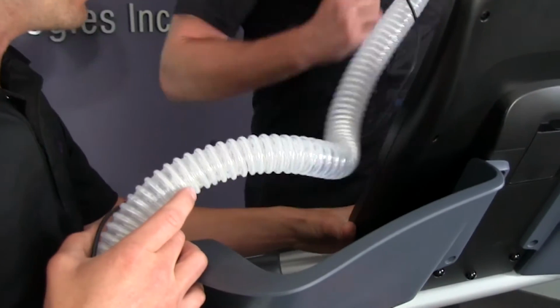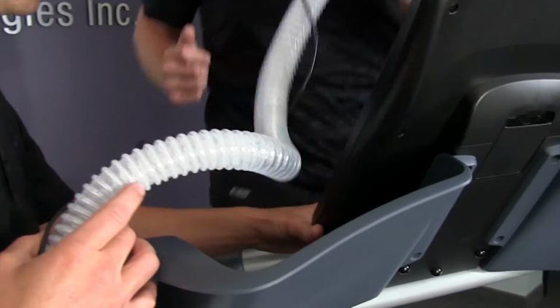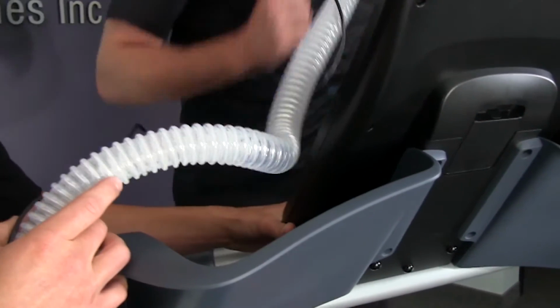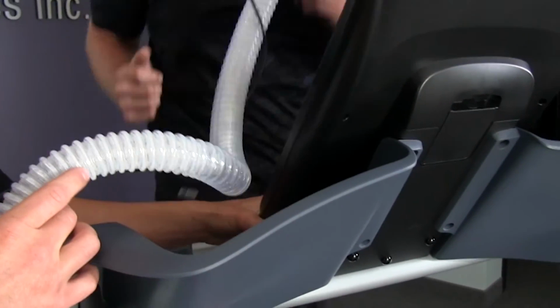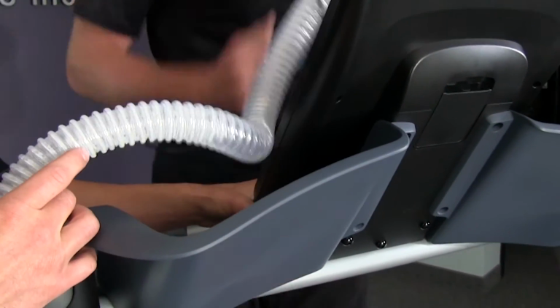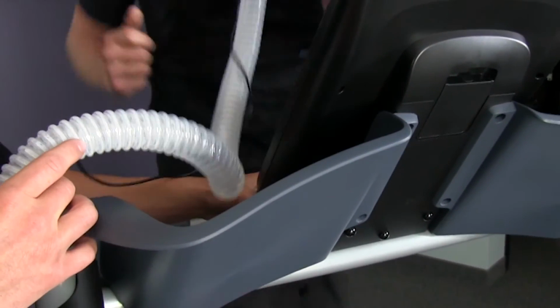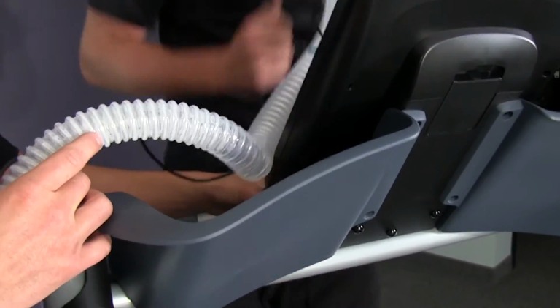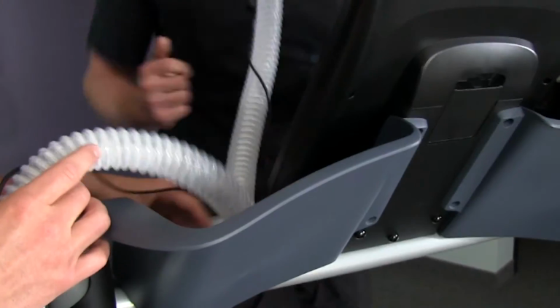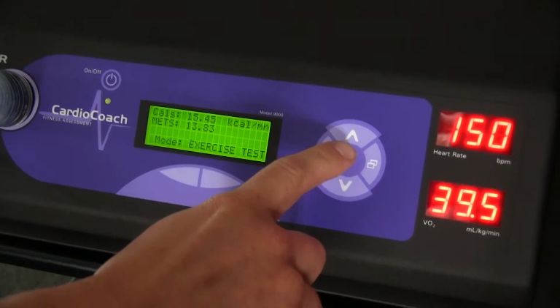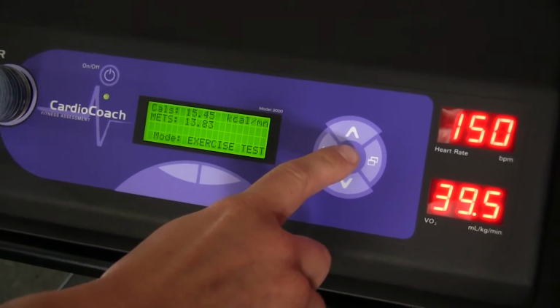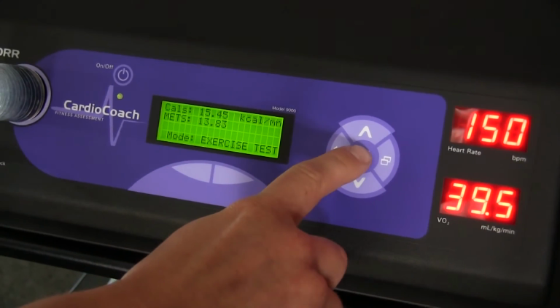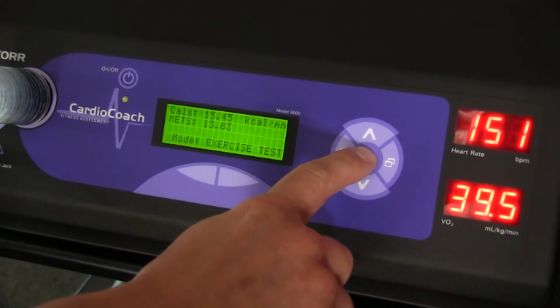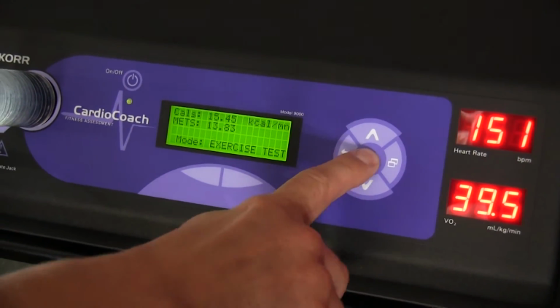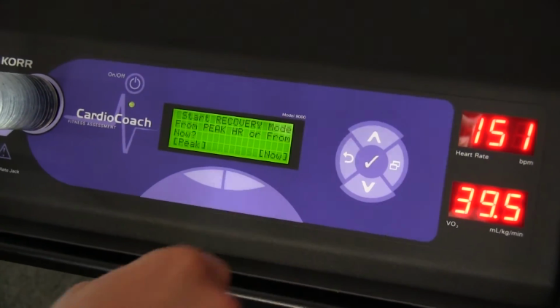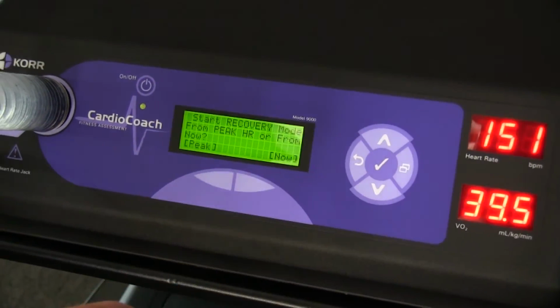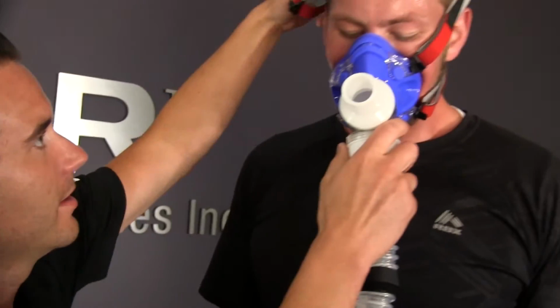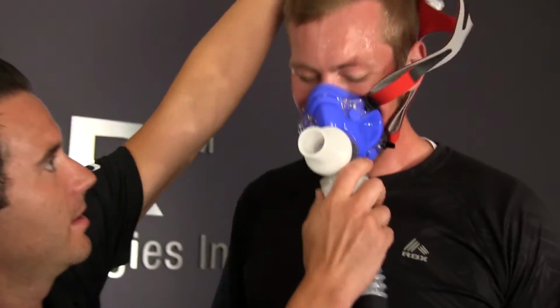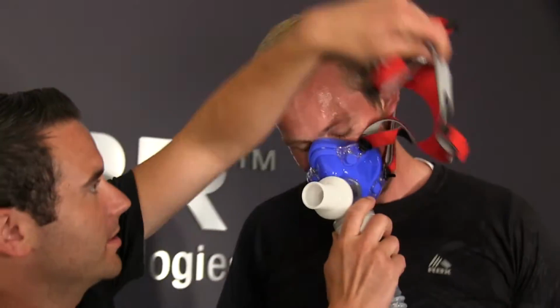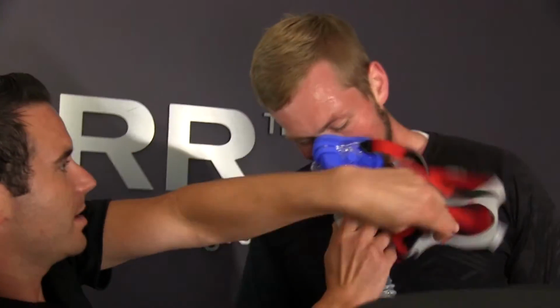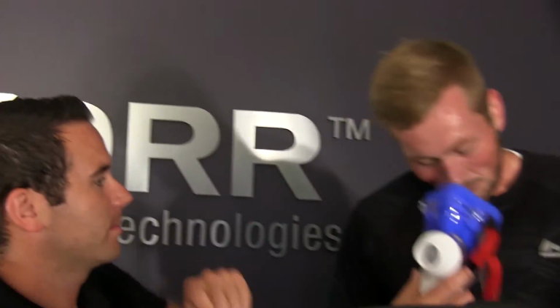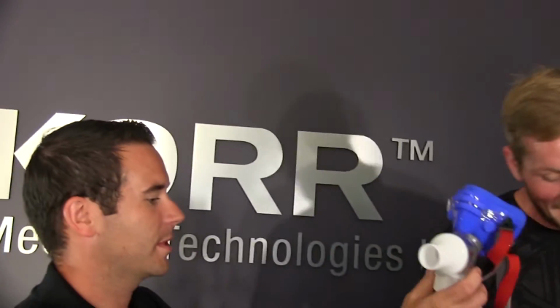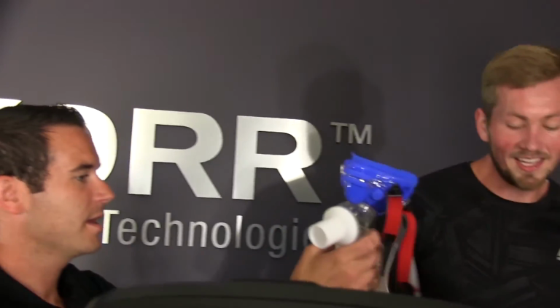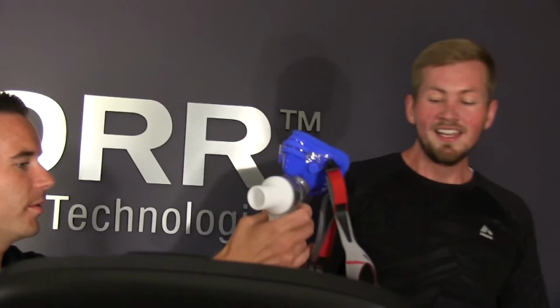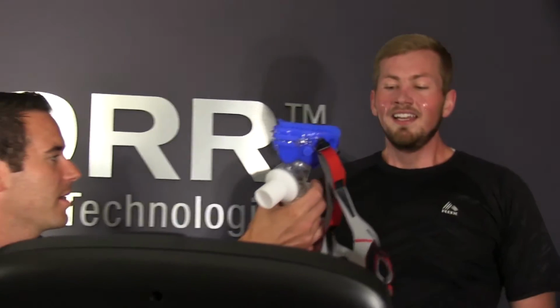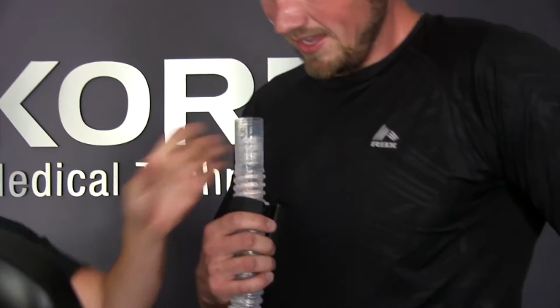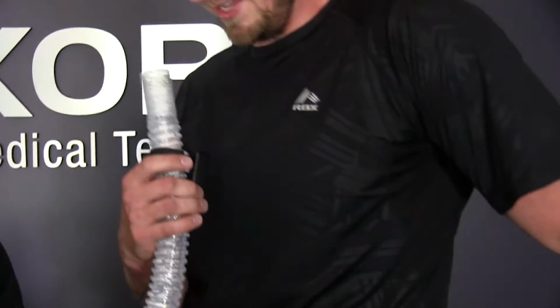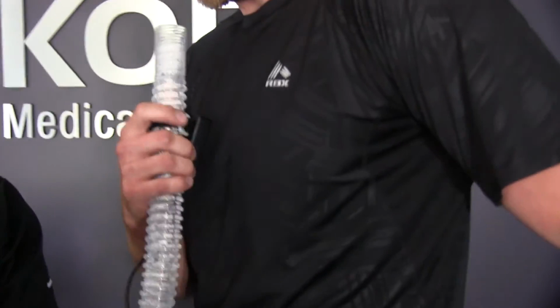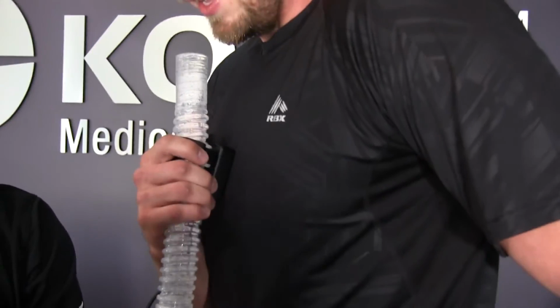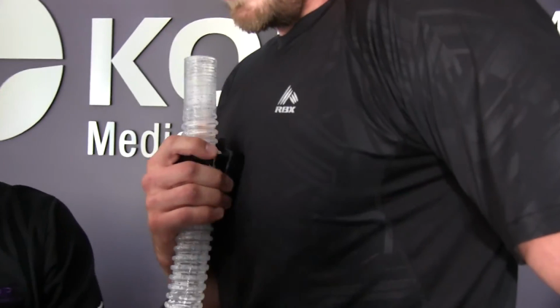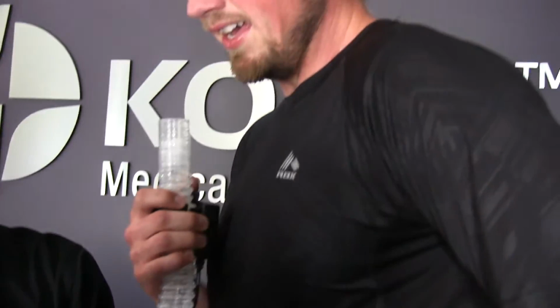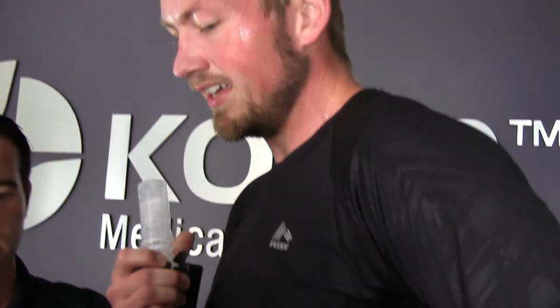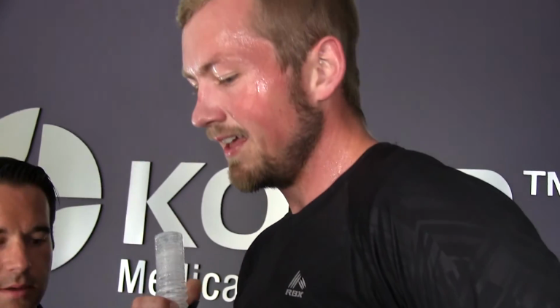At that point, you will hit stop on the bike or treadmill and press the enter key on the cardio coach. This will end the test and begin the heart rate recovery process, which lasts about 2 minutes.